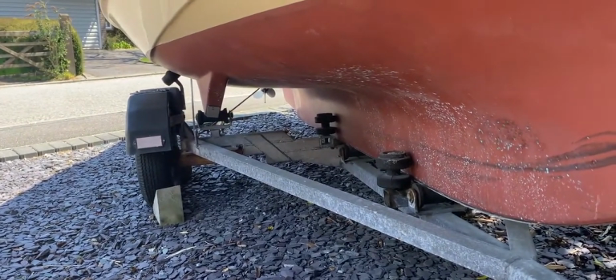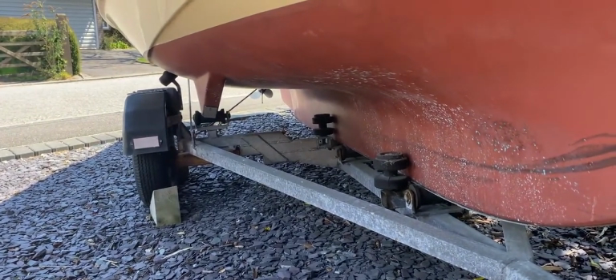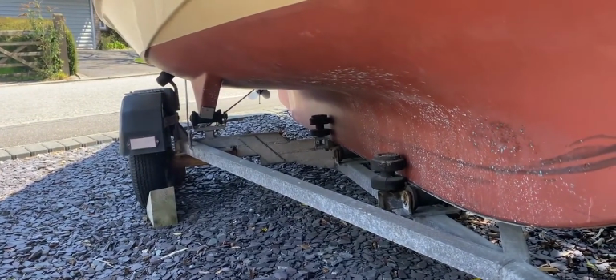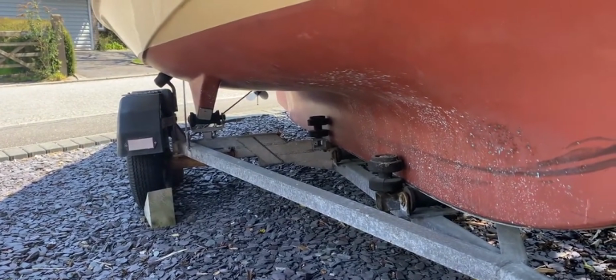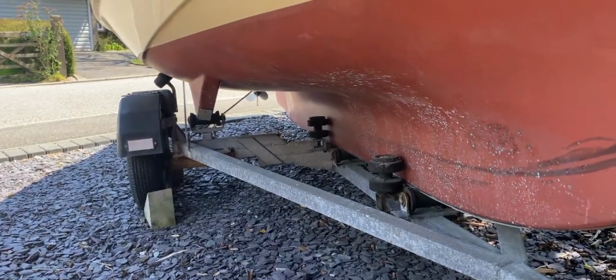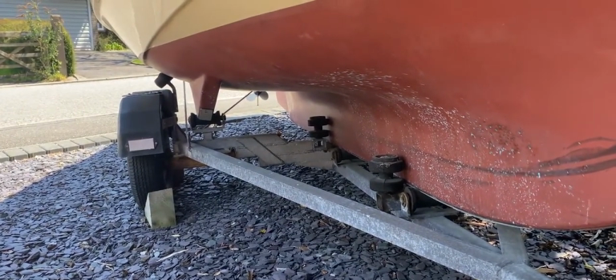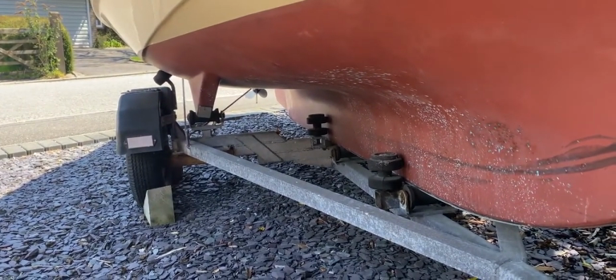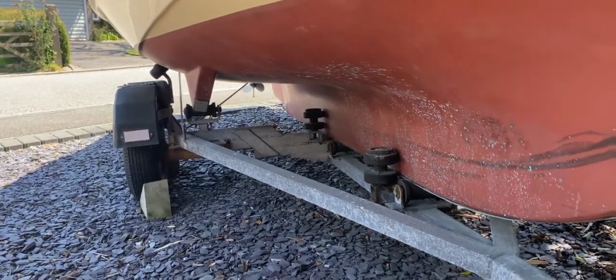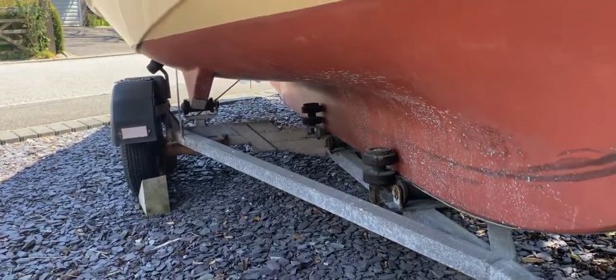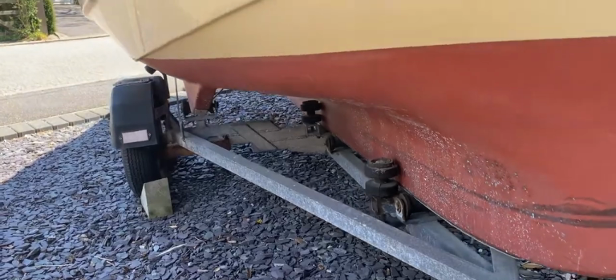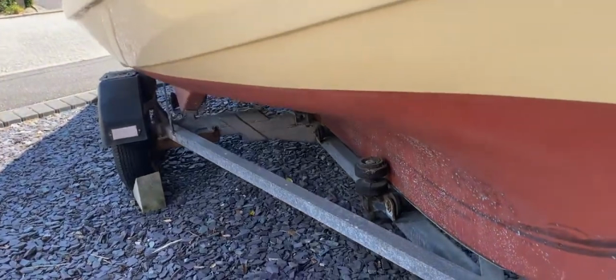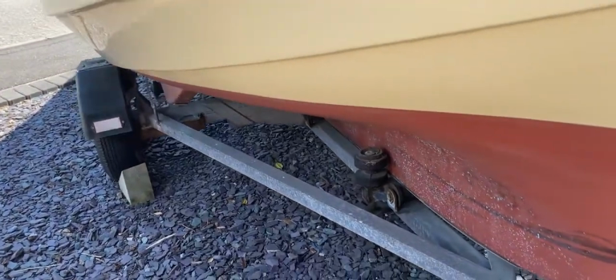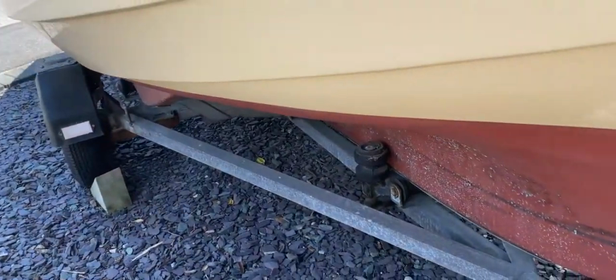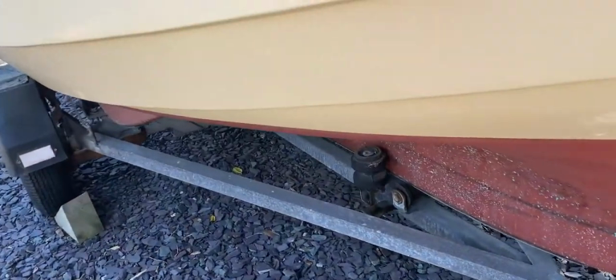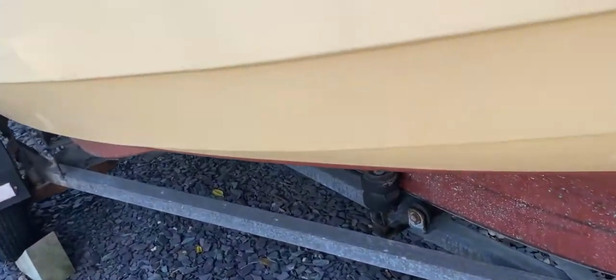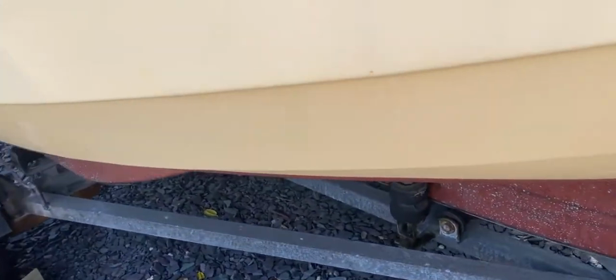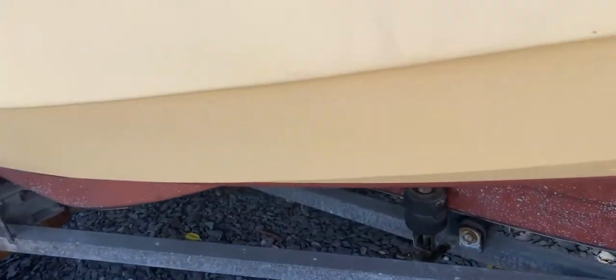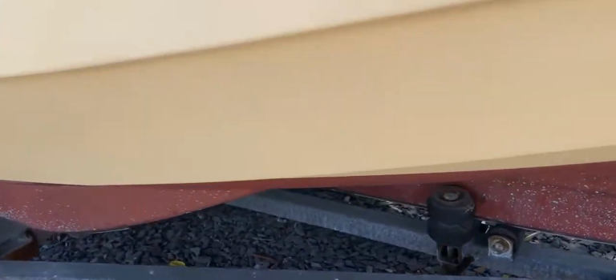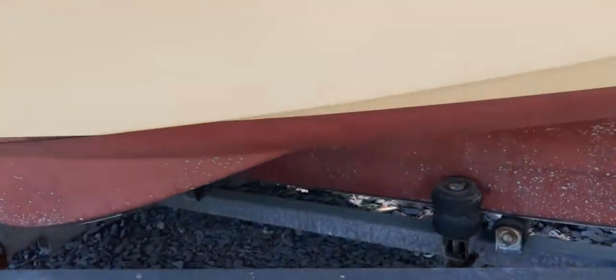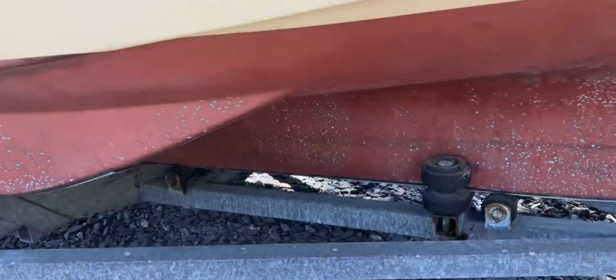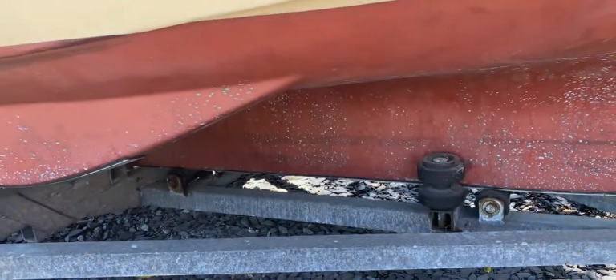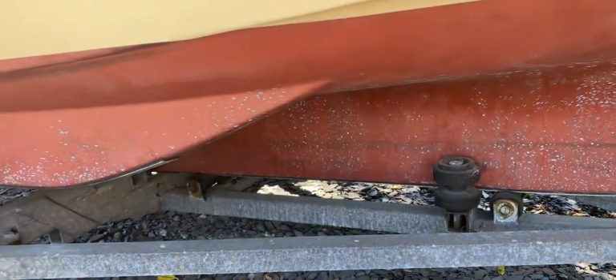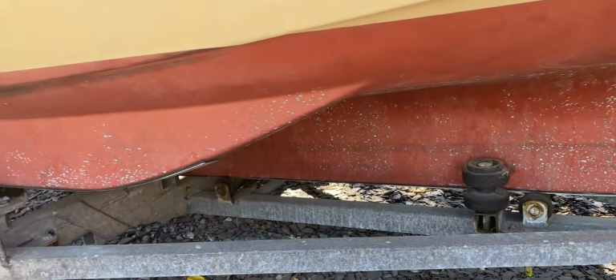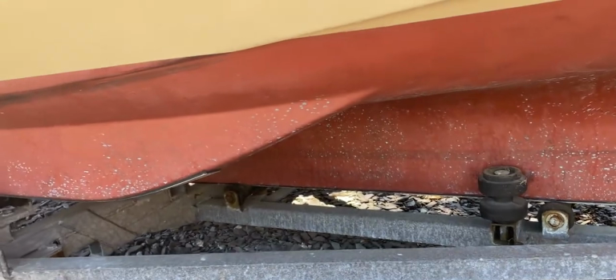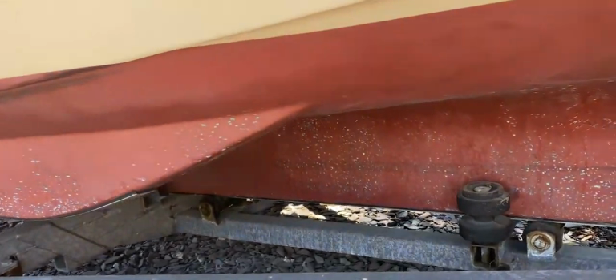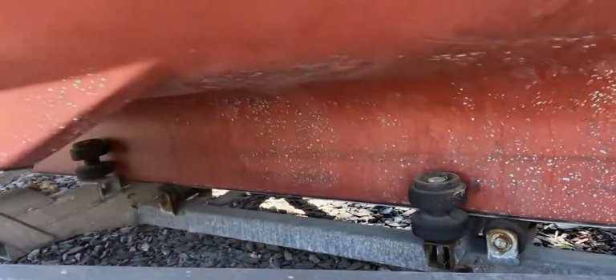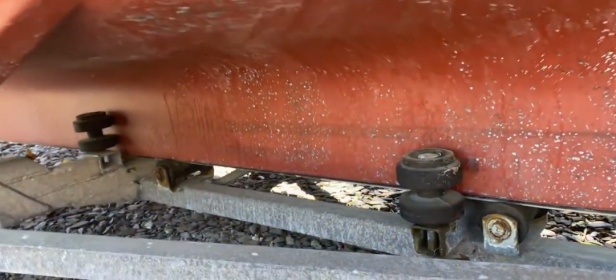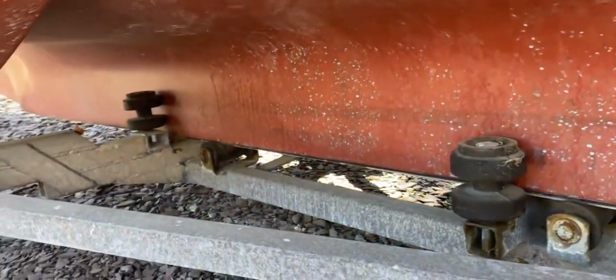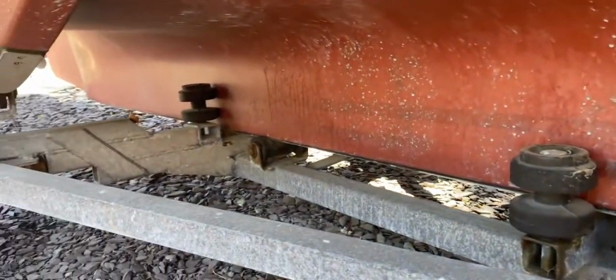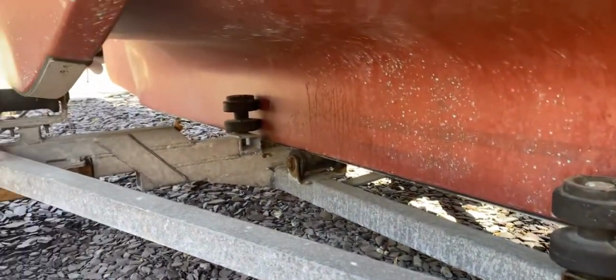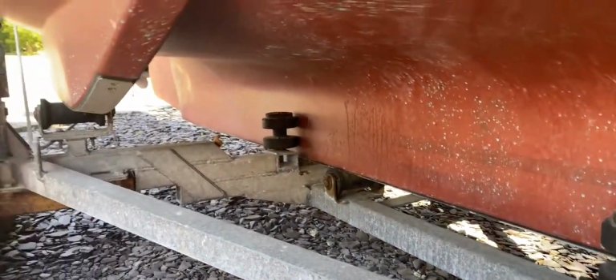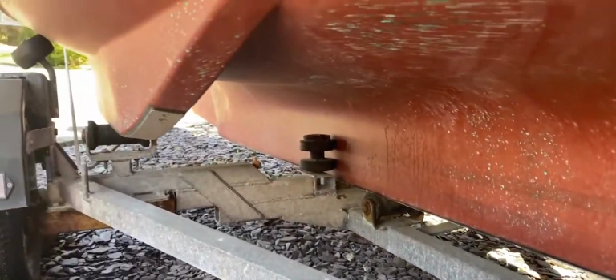She's going to slot in there really nicely, and you should be able to take her away to wherever you'd like to launch her or recover her from.